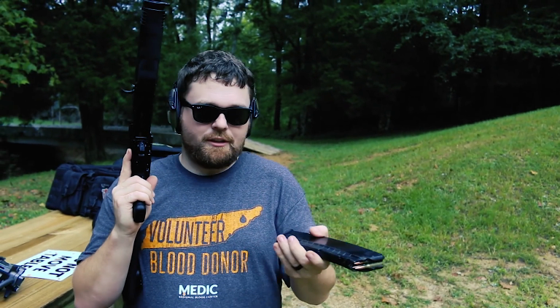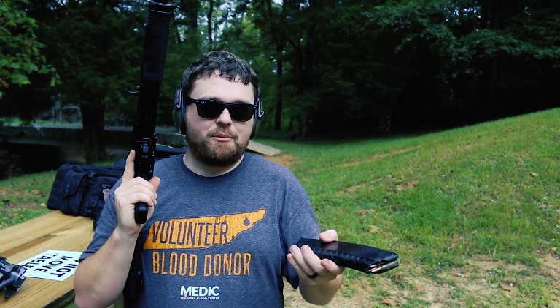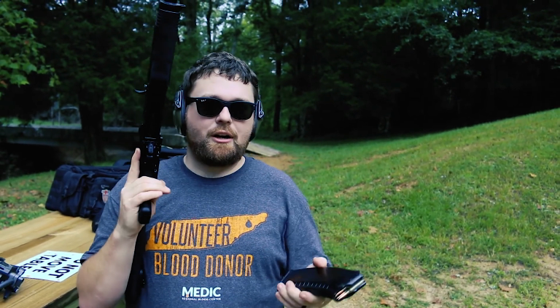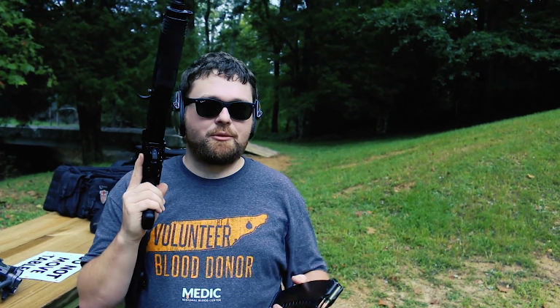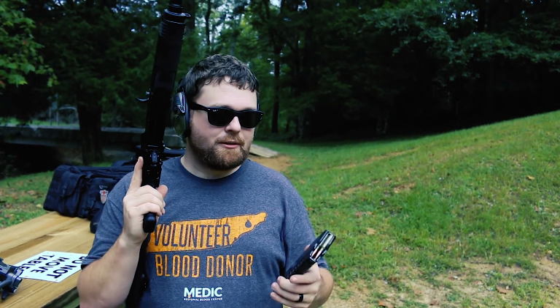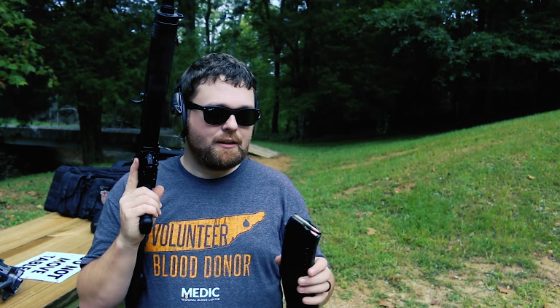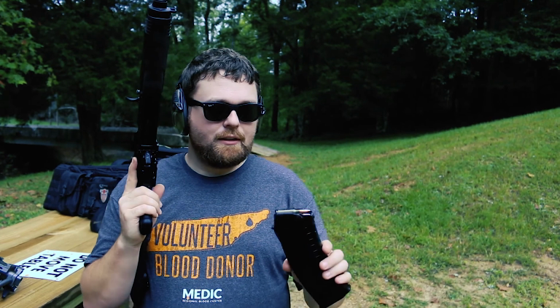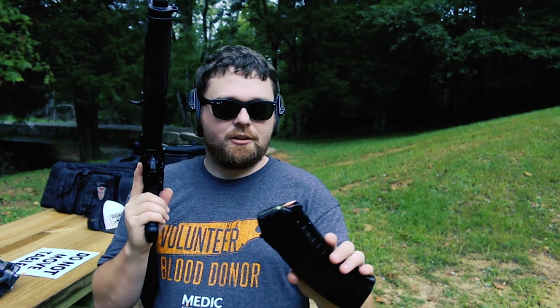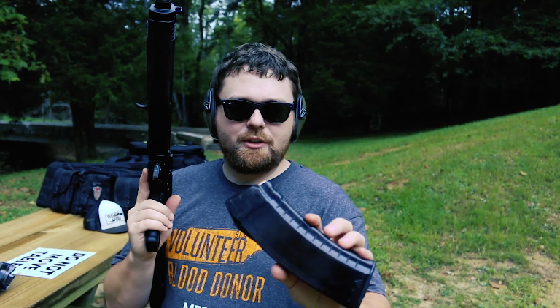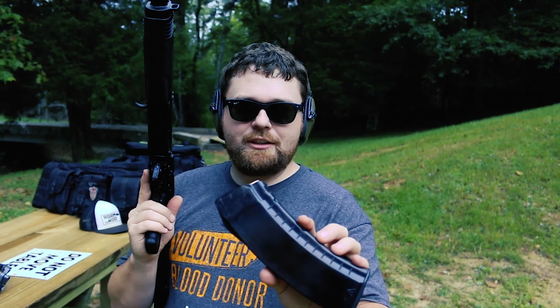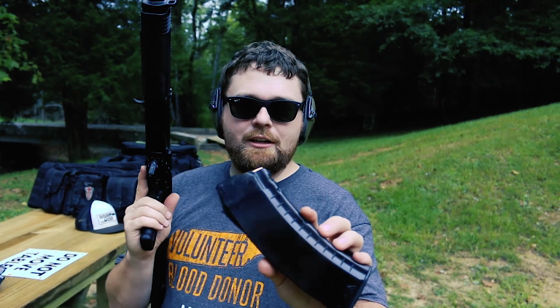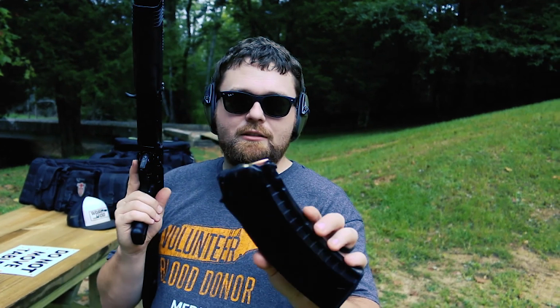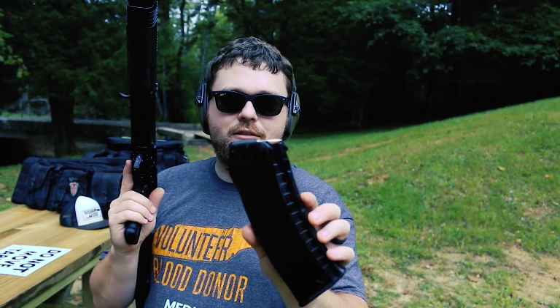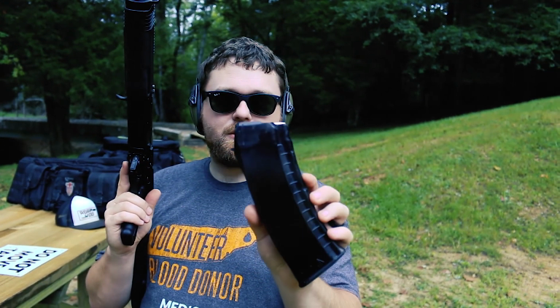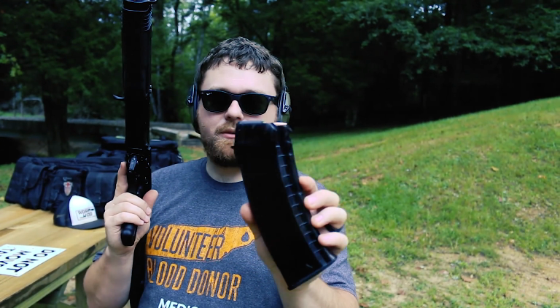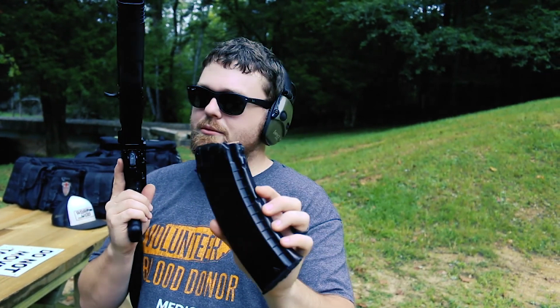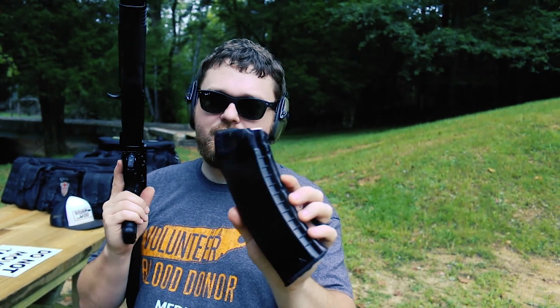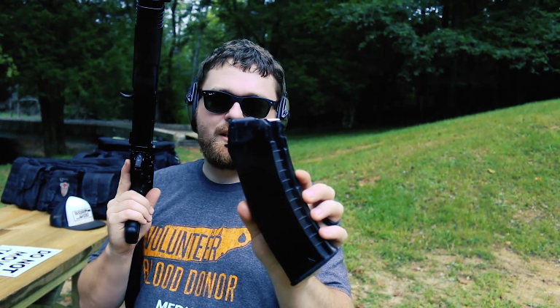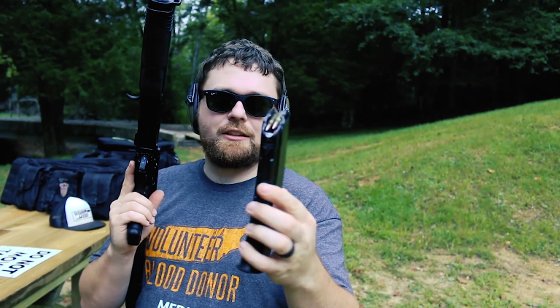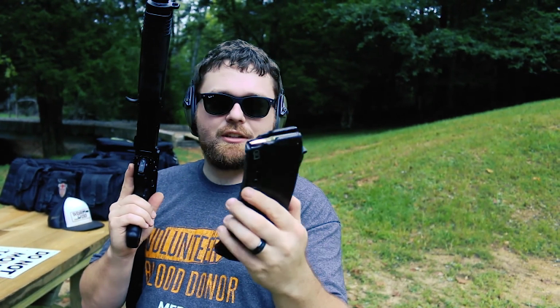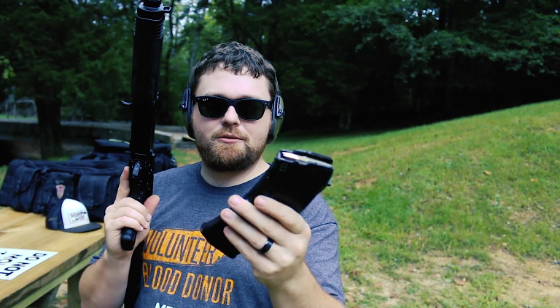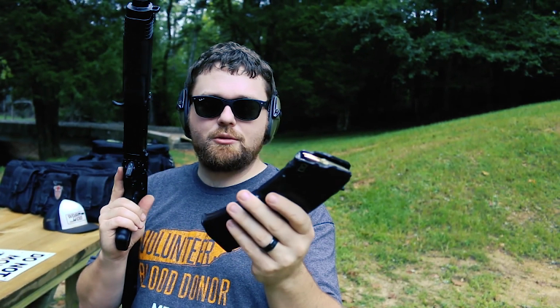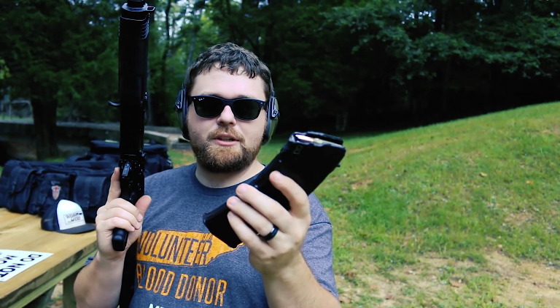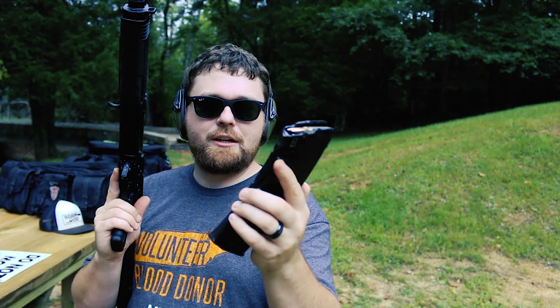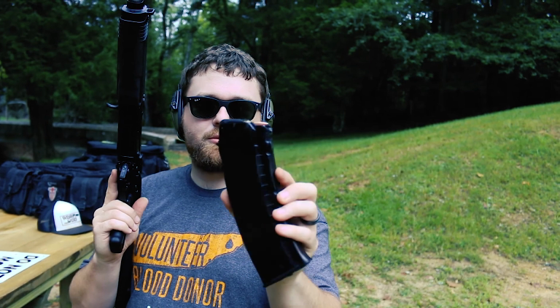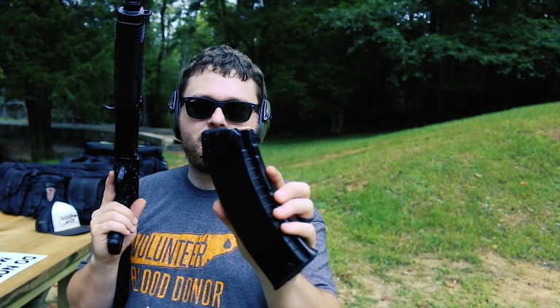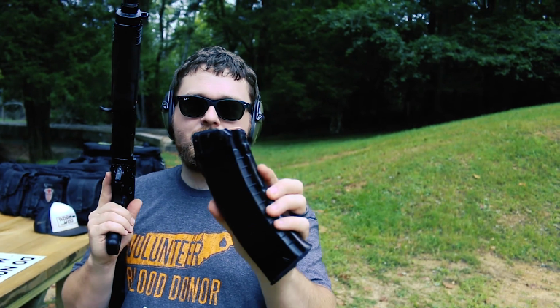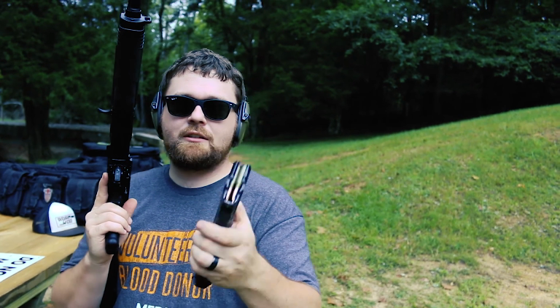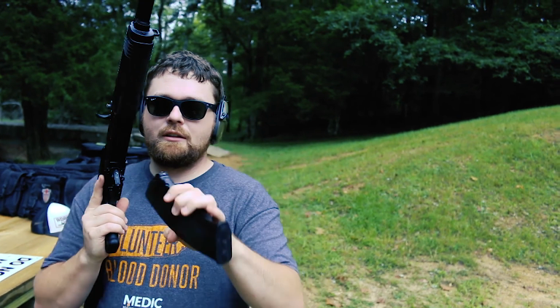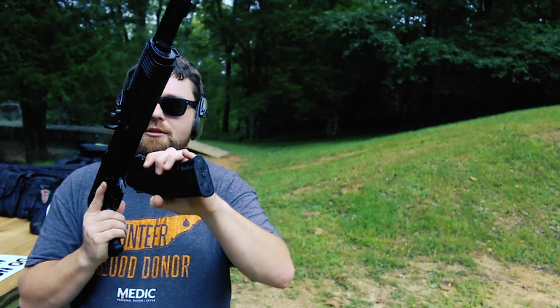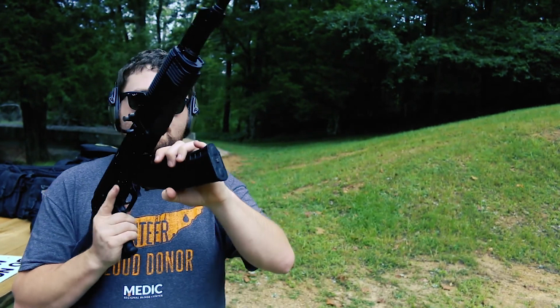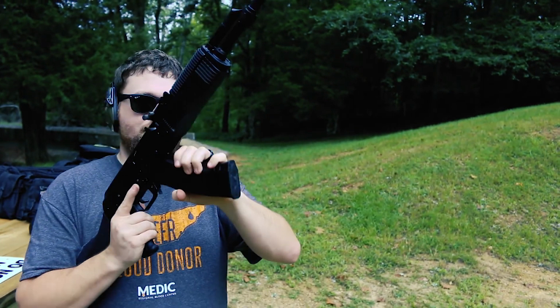Or the zombie apocalypse. But this gun here, with this magazine — this is a true Izmash Russian magazine, 10 rounds.